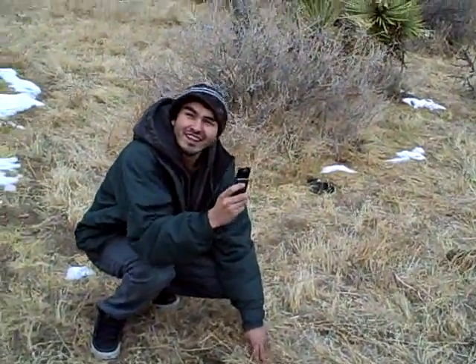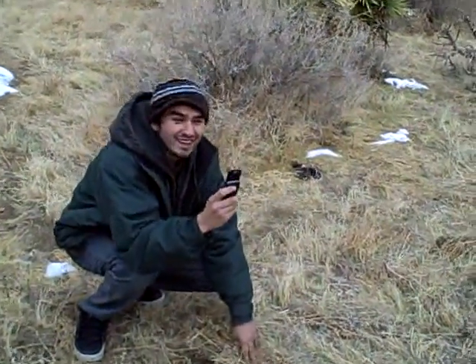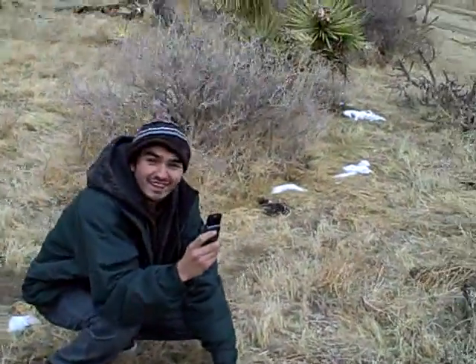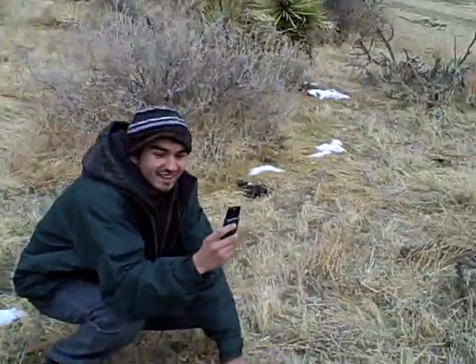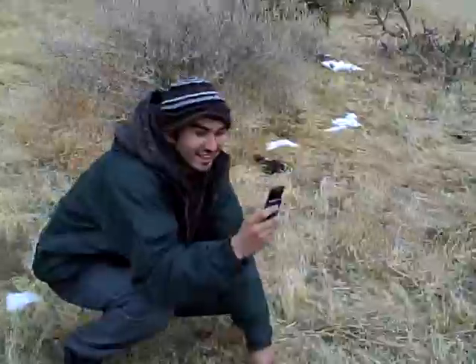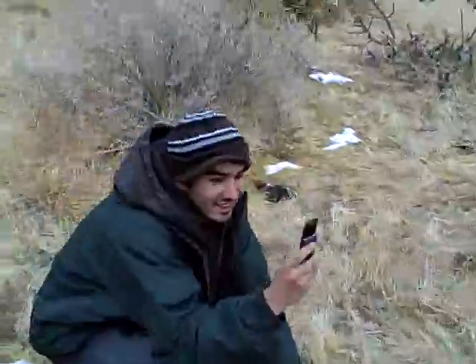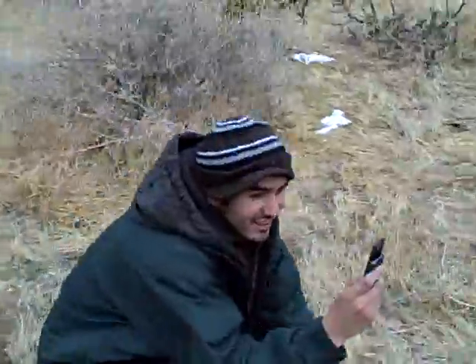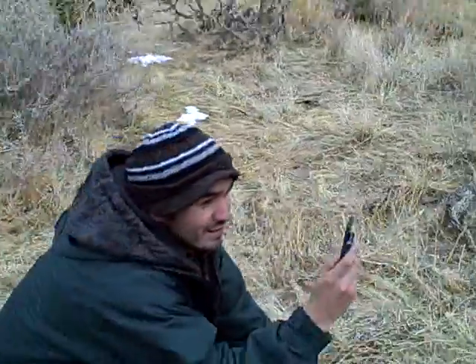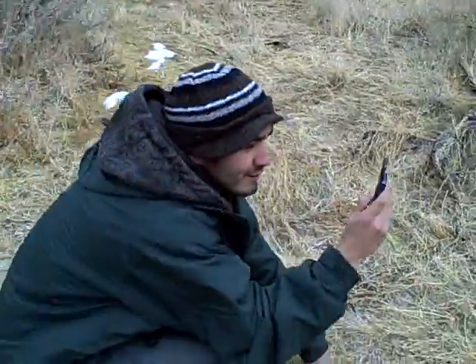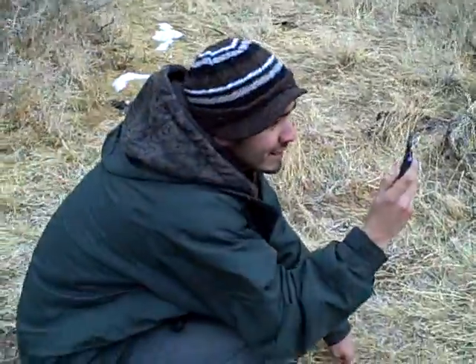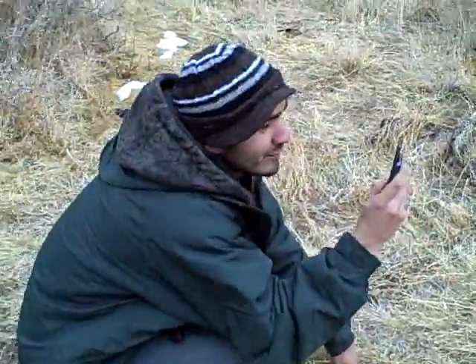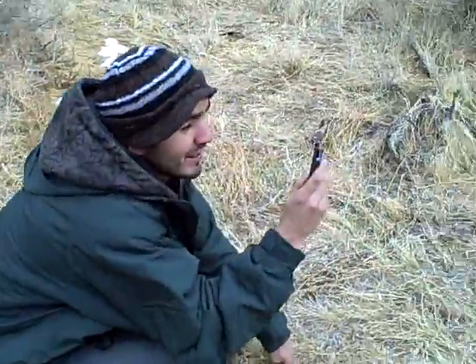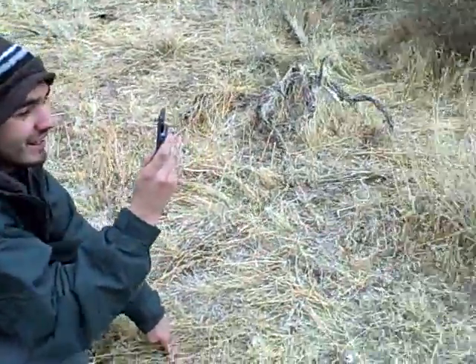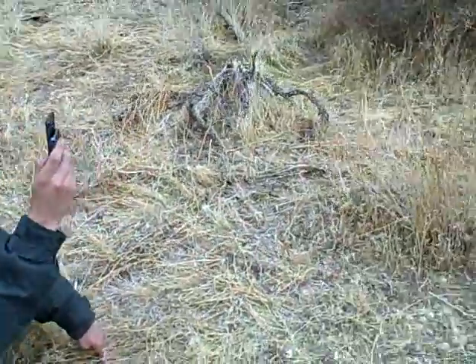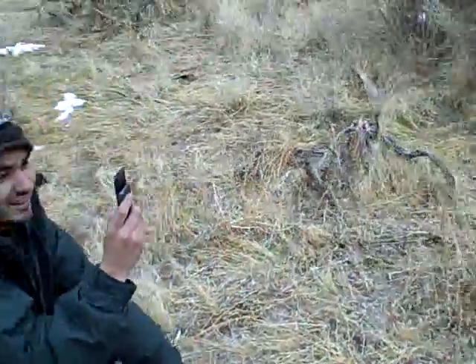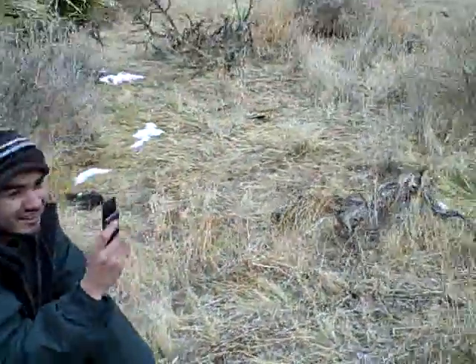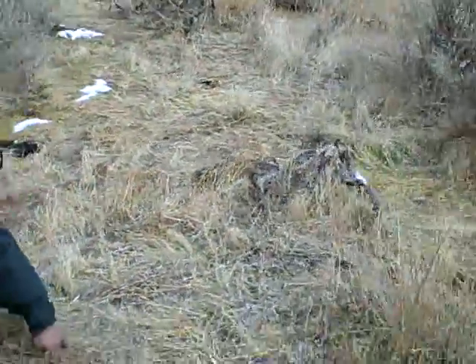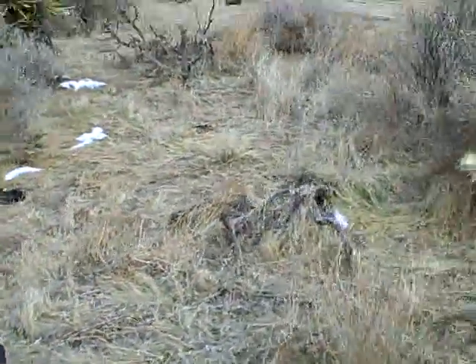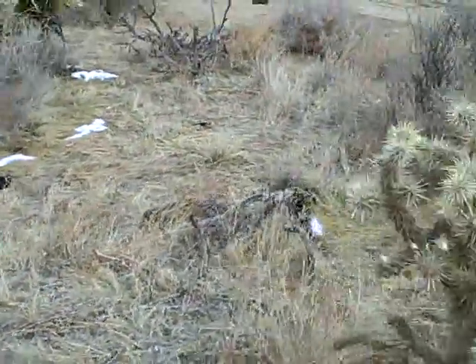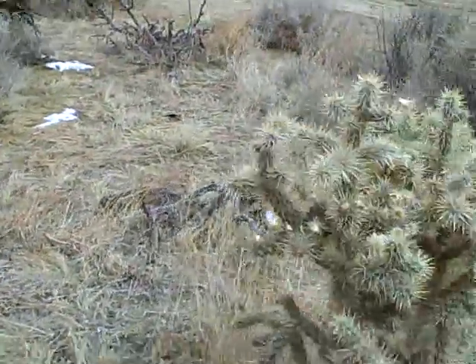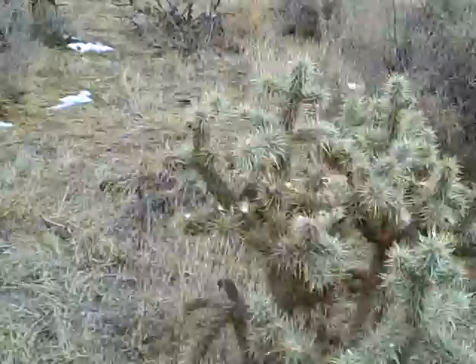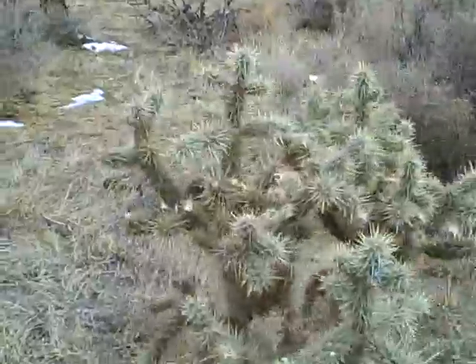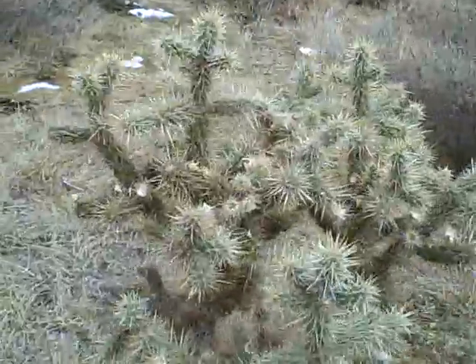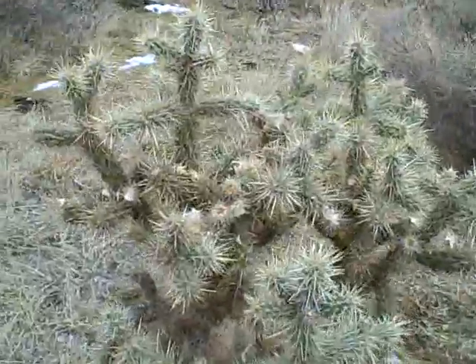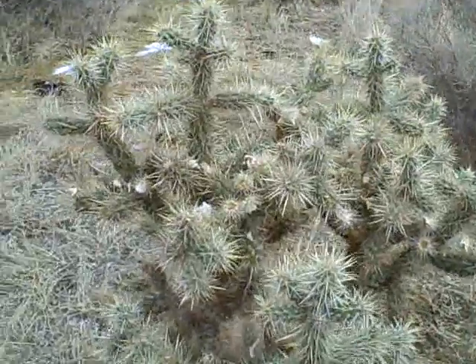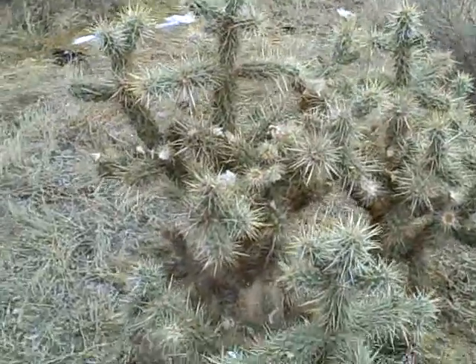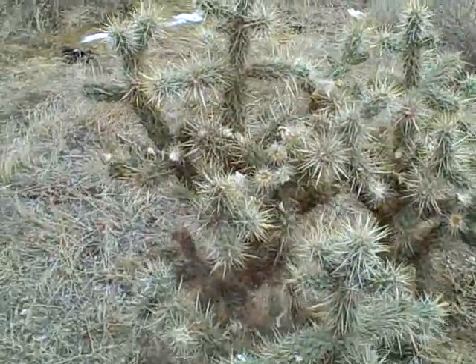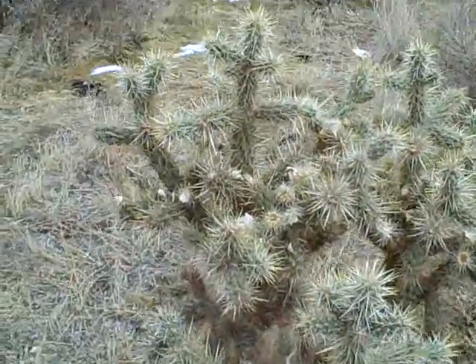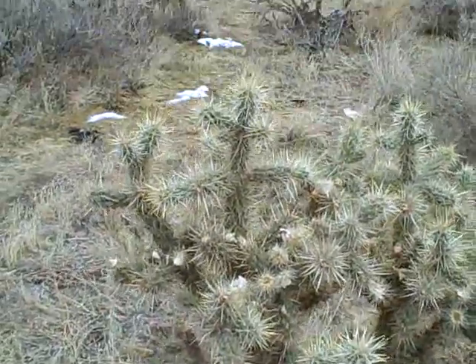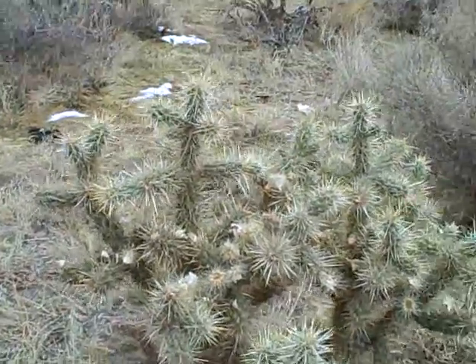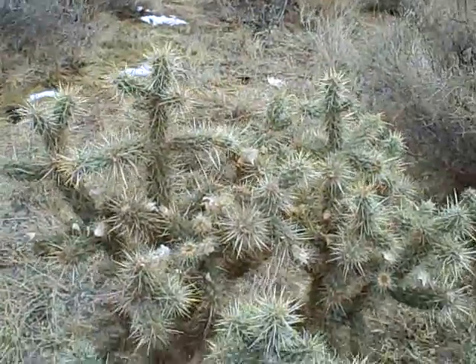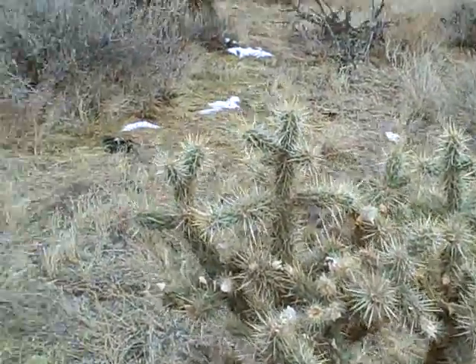Ryan, where are you from? Burbank, California. And you're taking a picture of the beautiful cholla cactus here. Isn't that nice? Look at that.